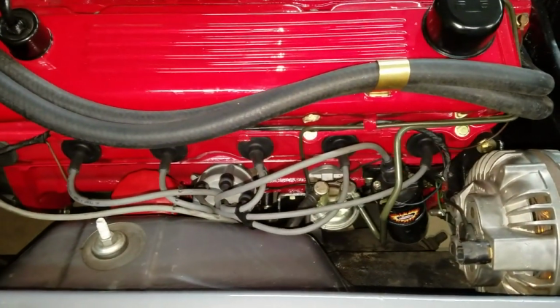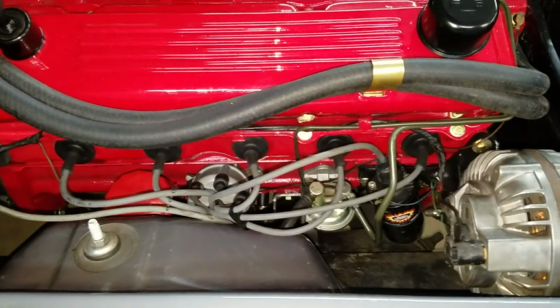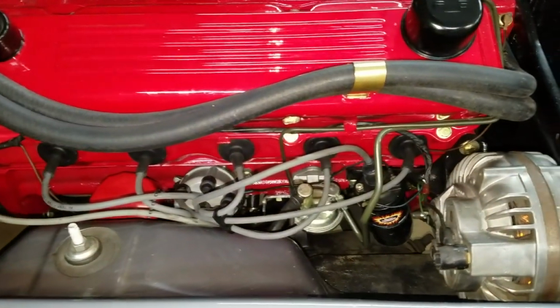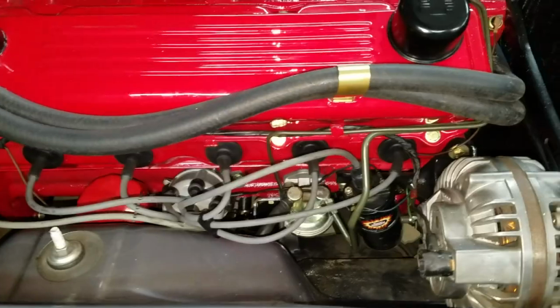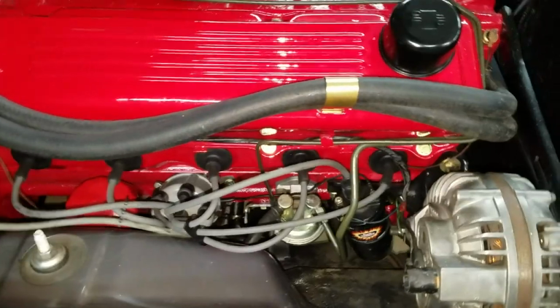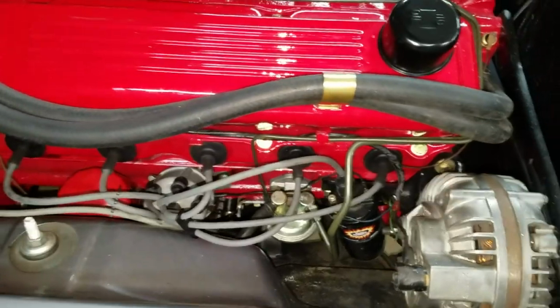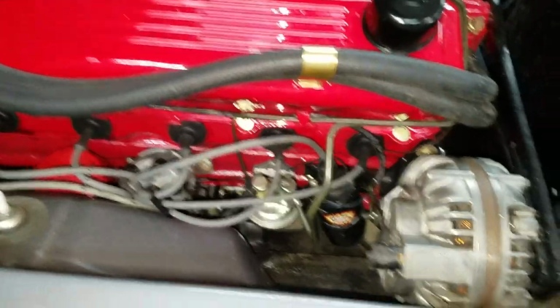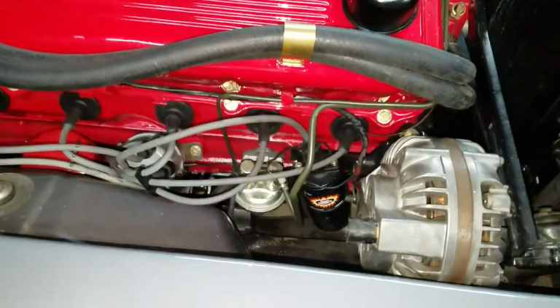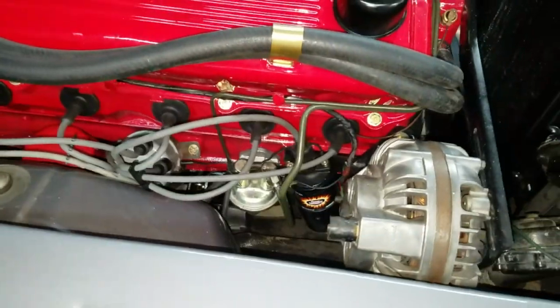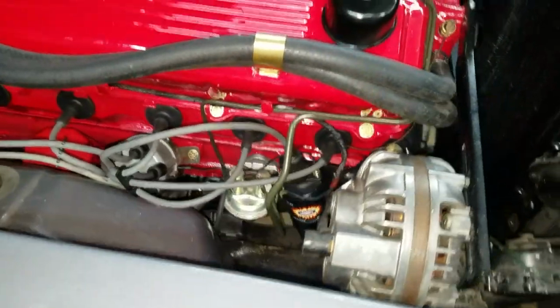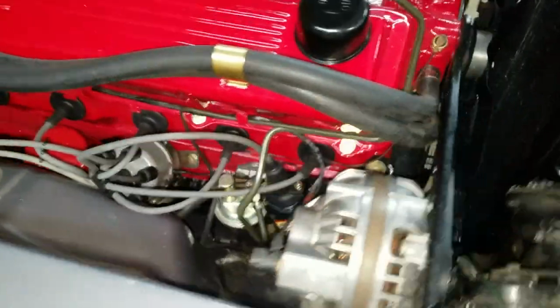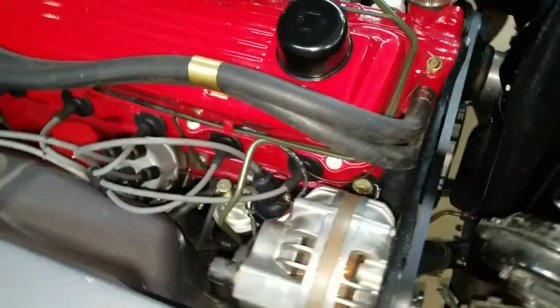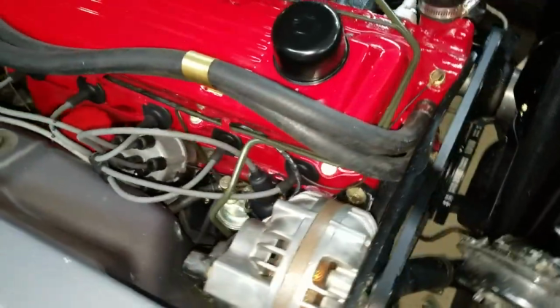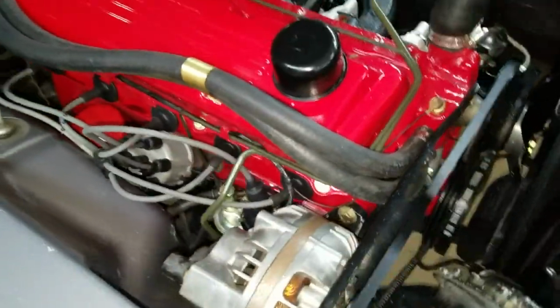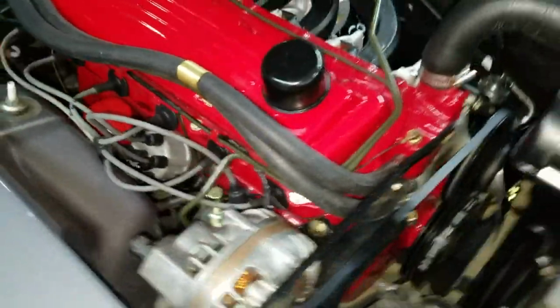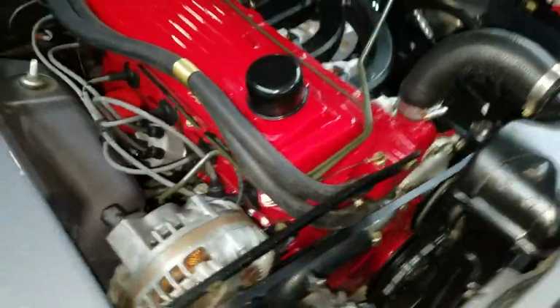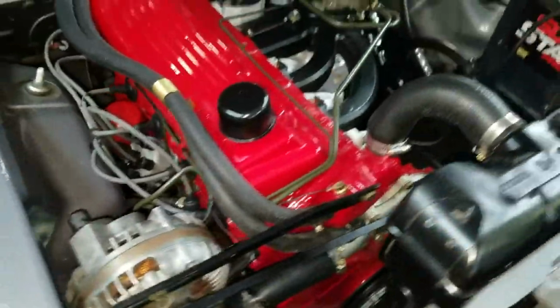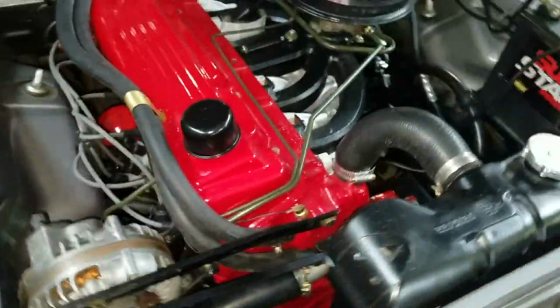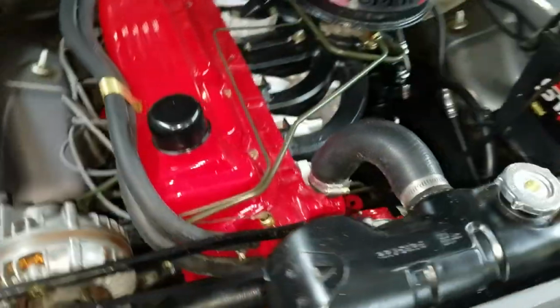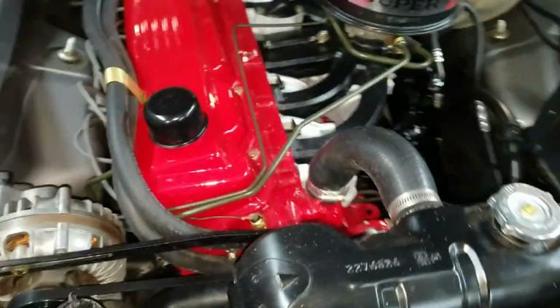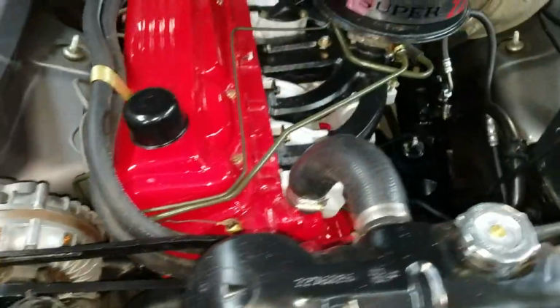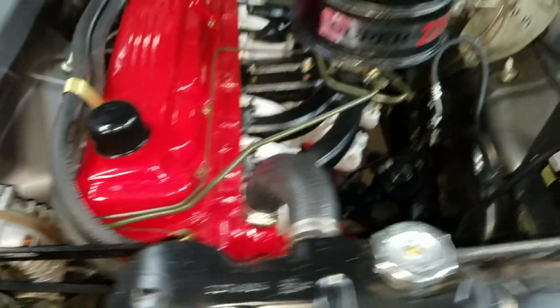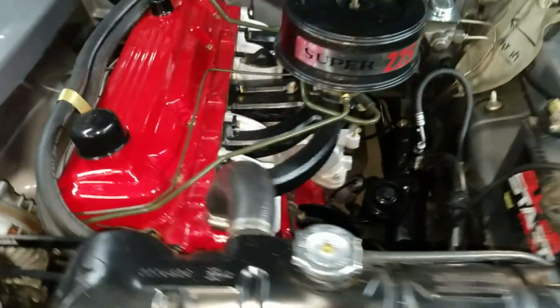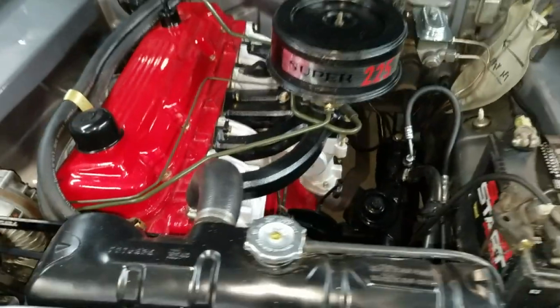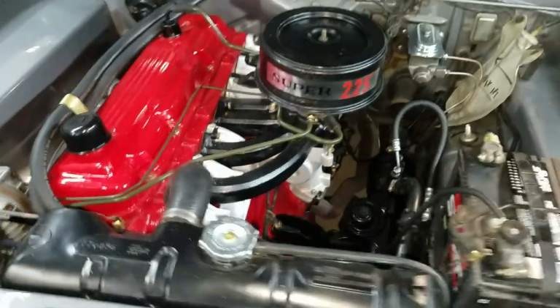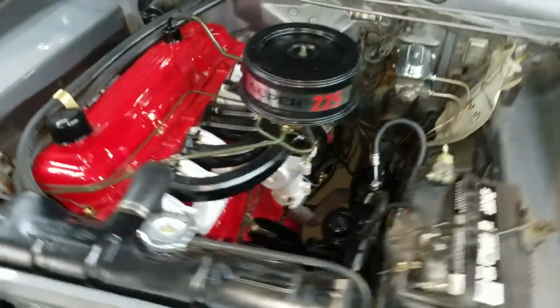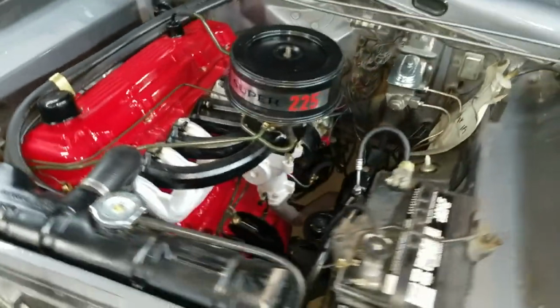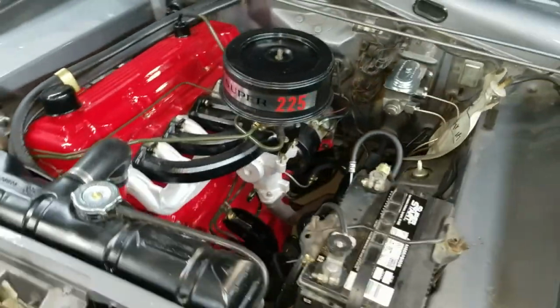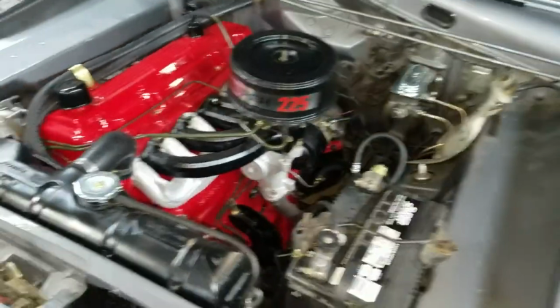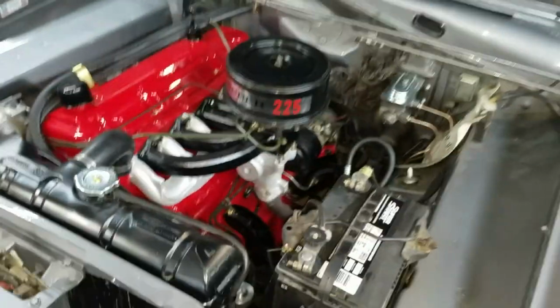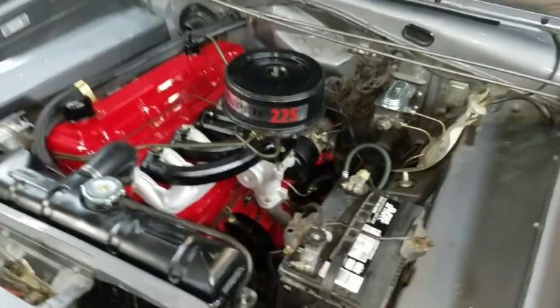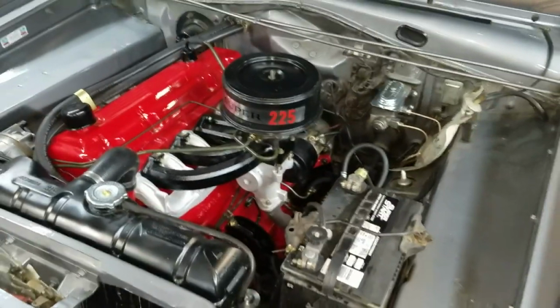Condenser, points, coil, engine mounts — everything. Finished product, as is. Carburetor rebuild.